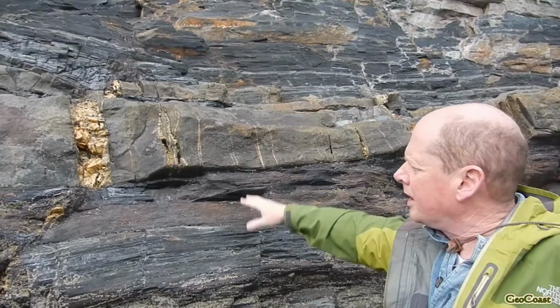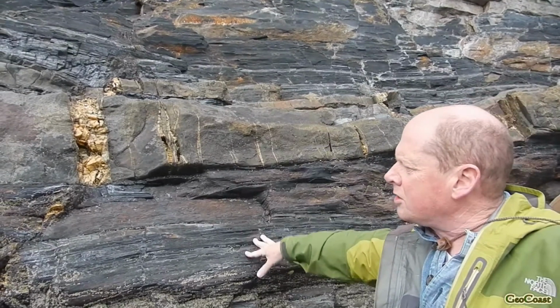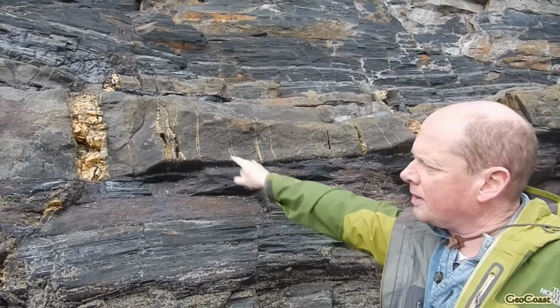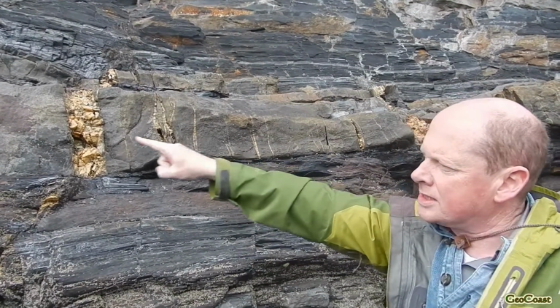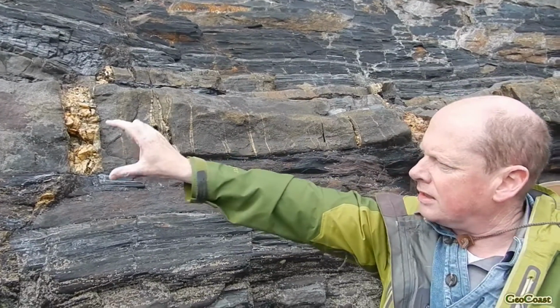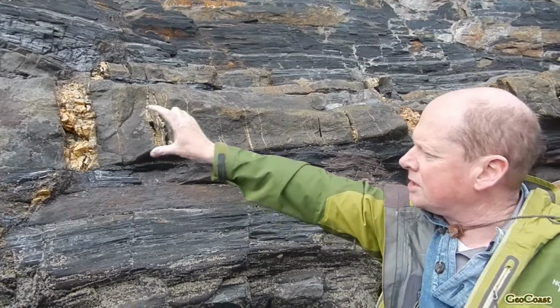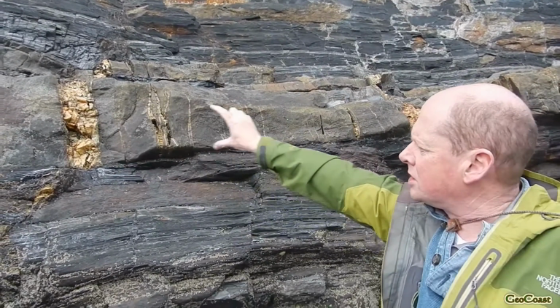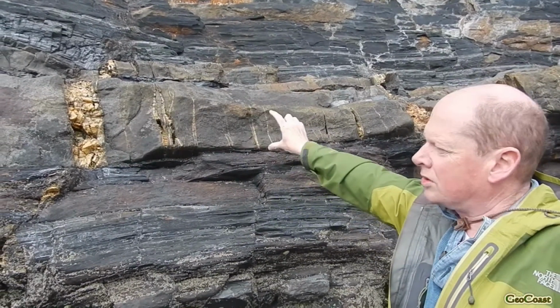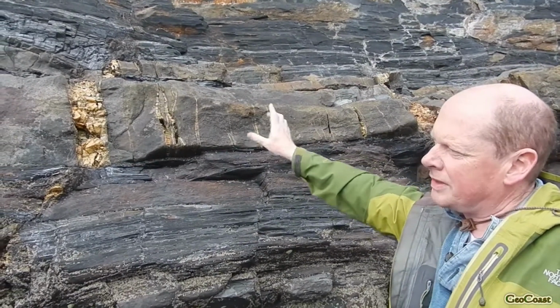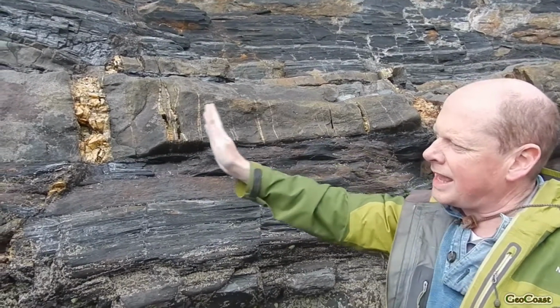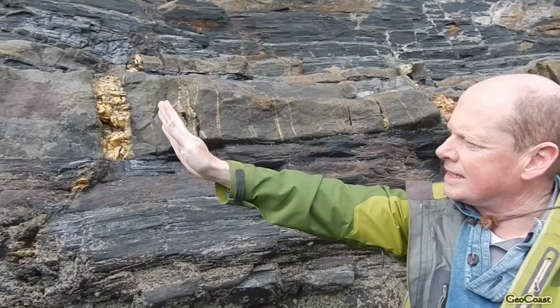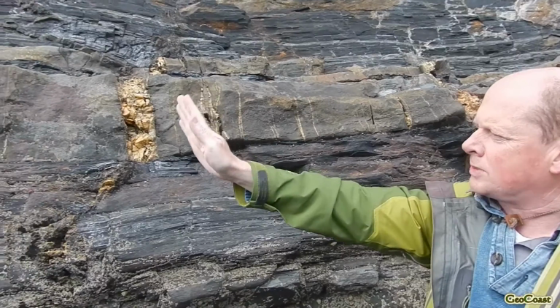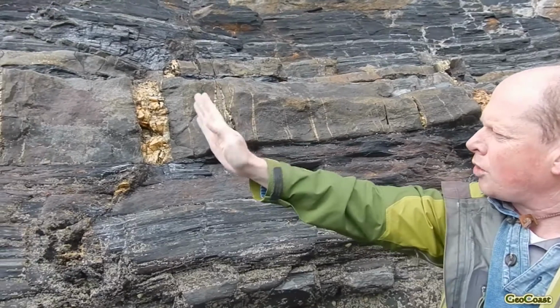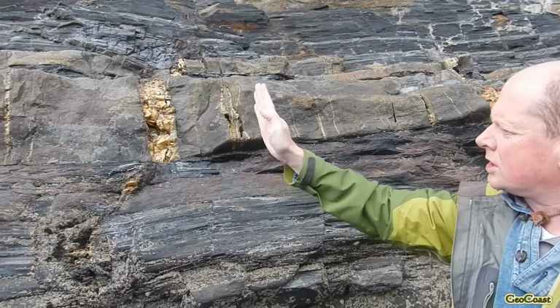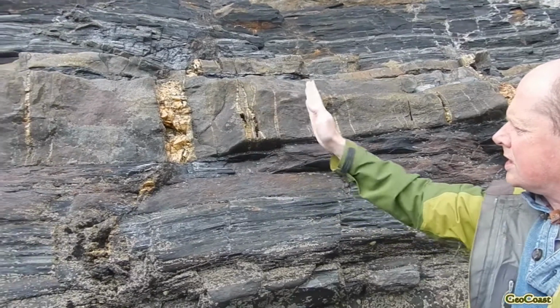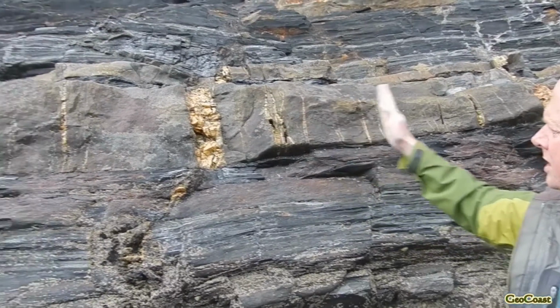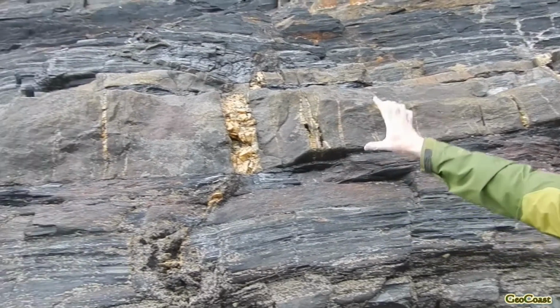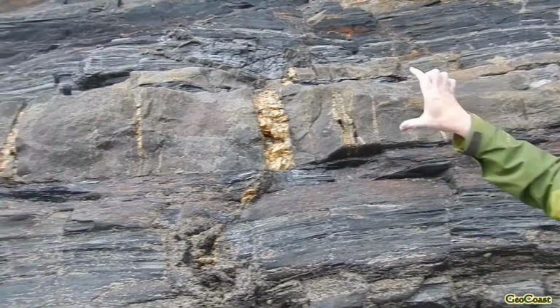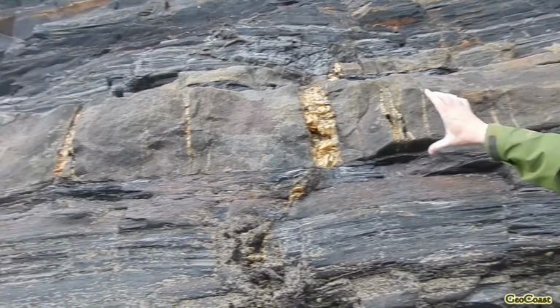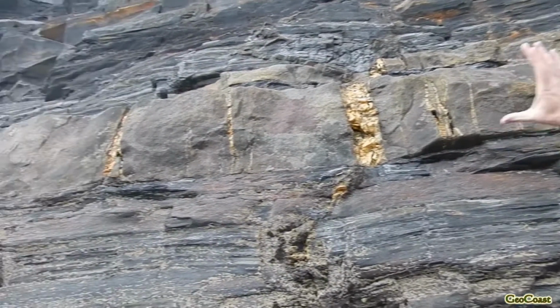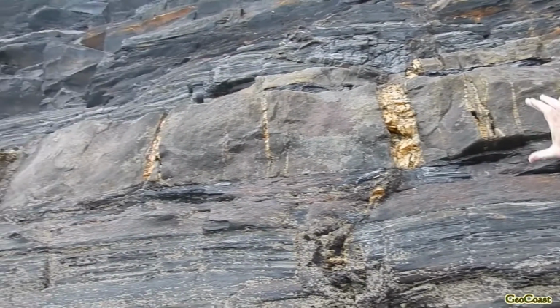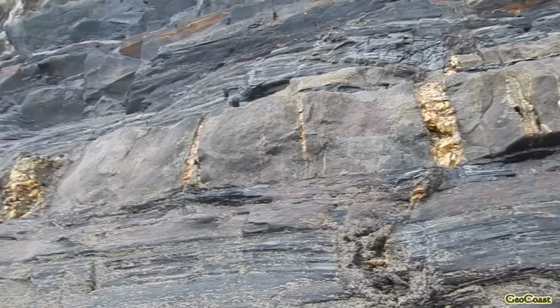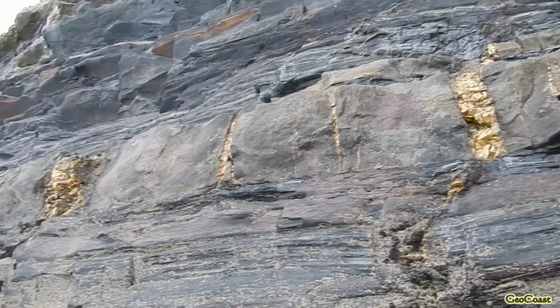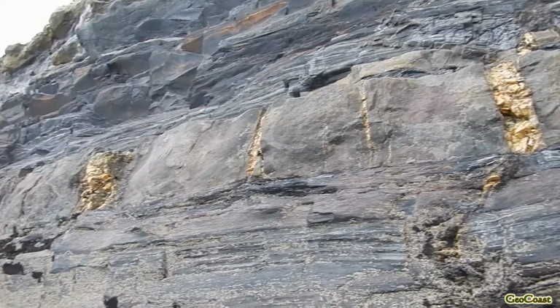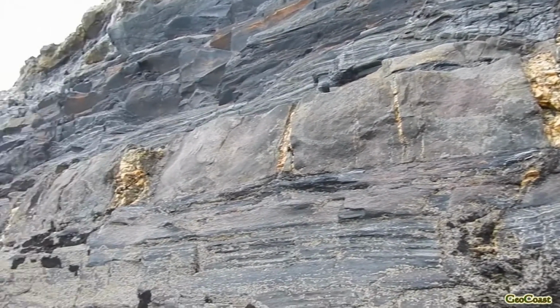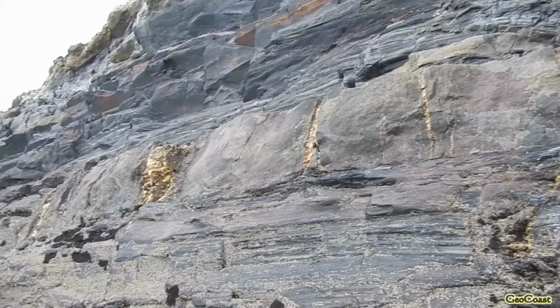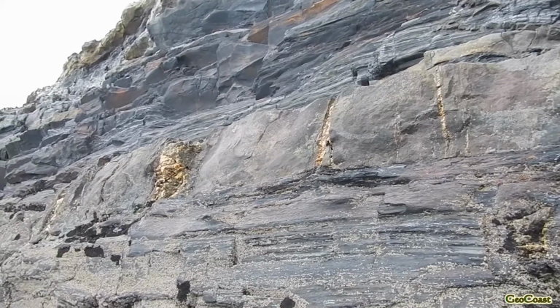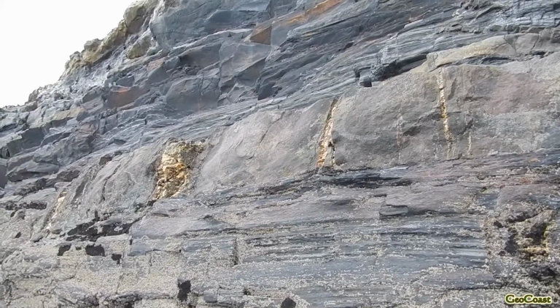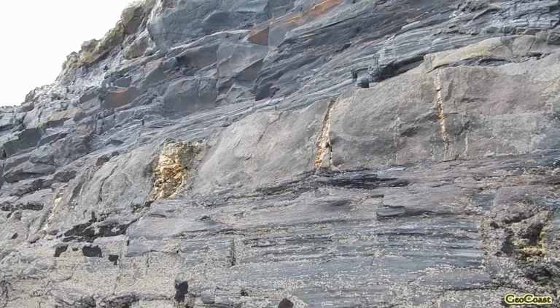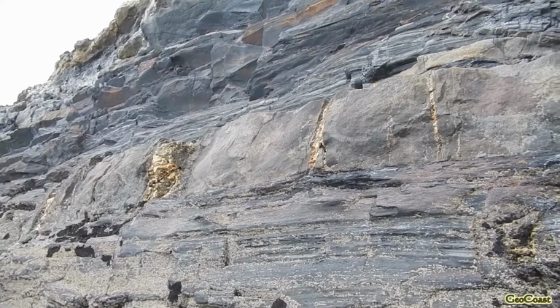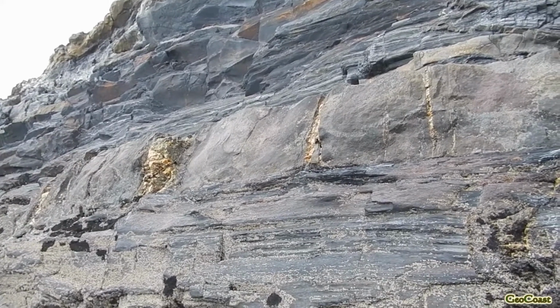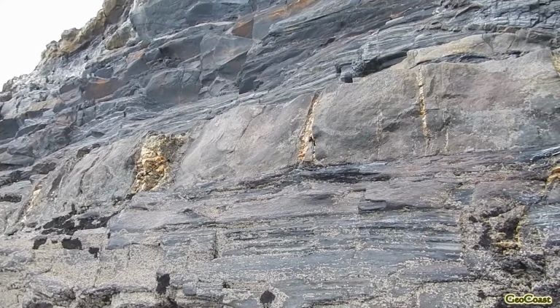The interesting thing about this thicker sandstone unit is that it is broken into a series of fractures that have been infilled and healed with quartz.